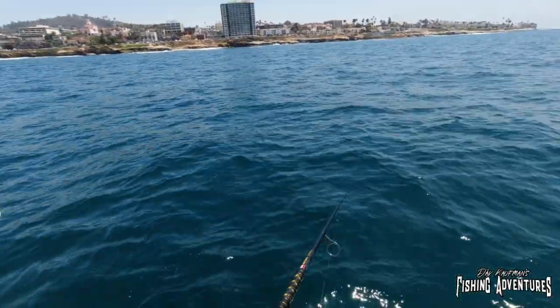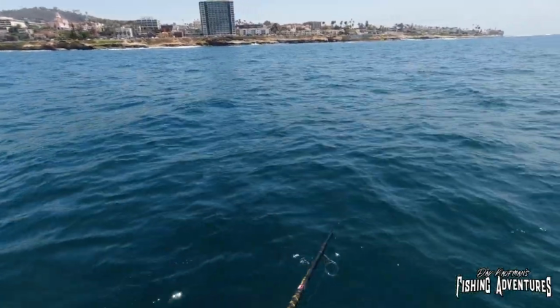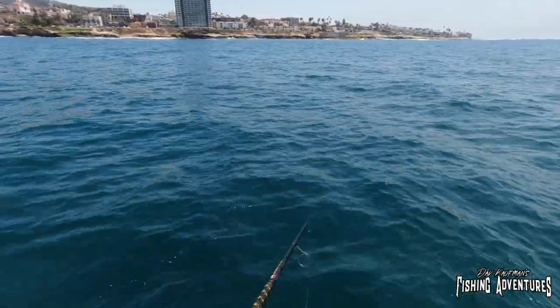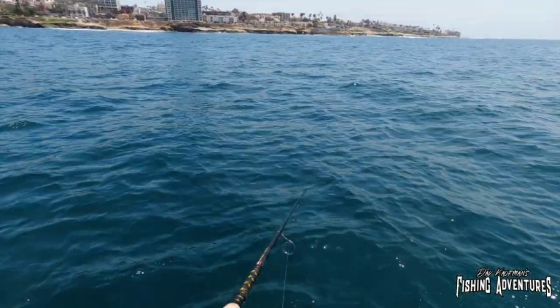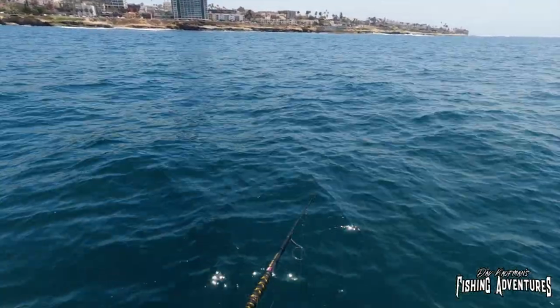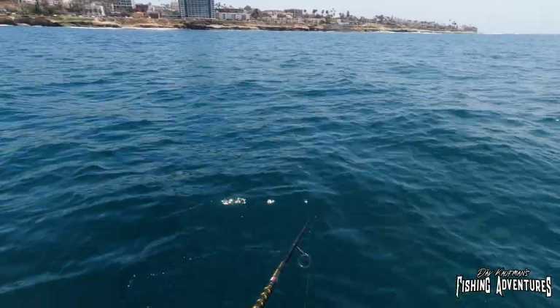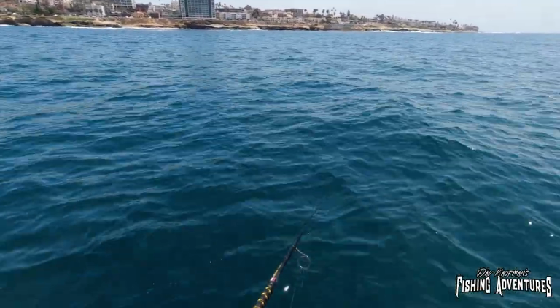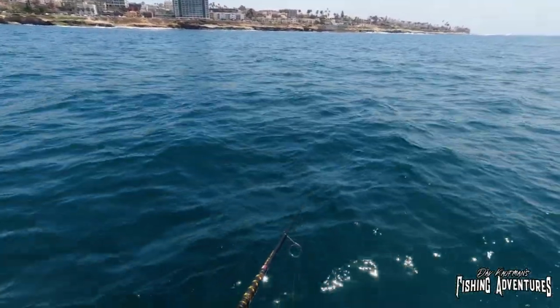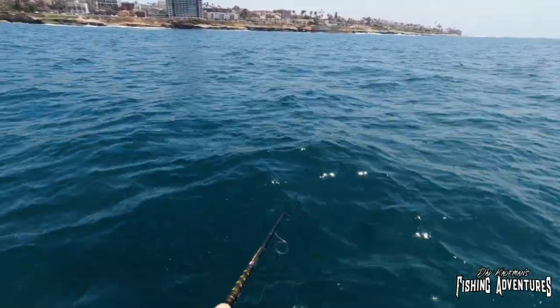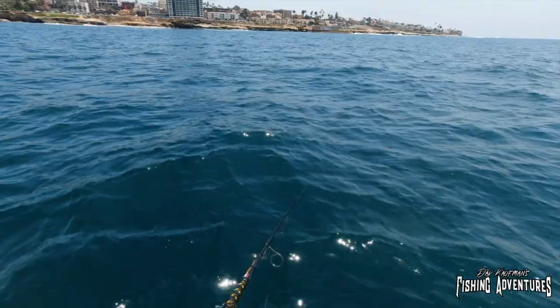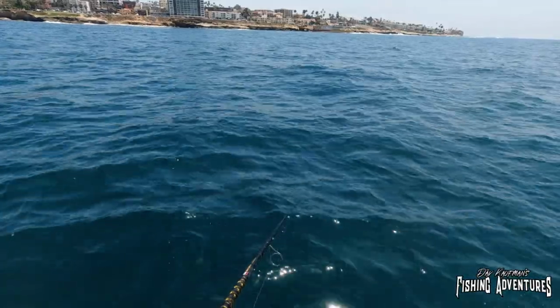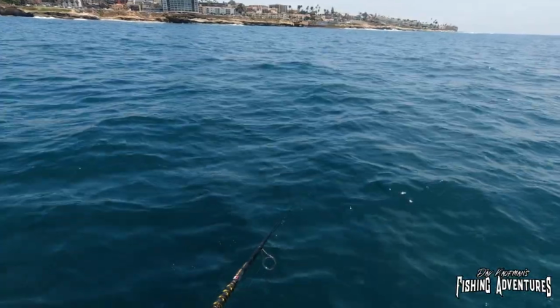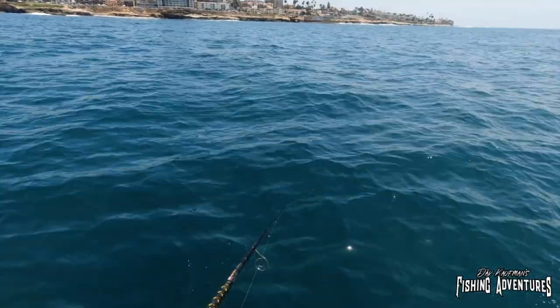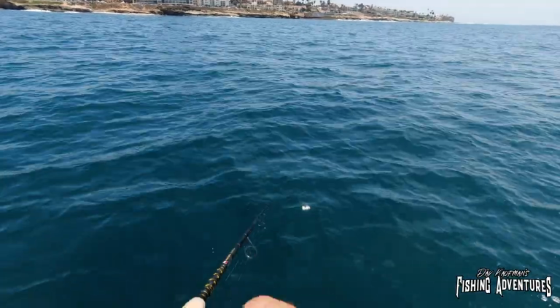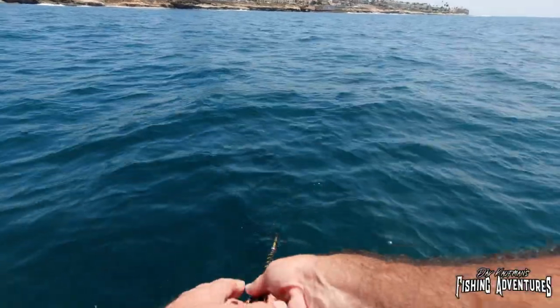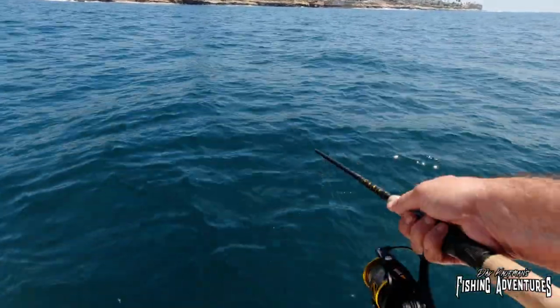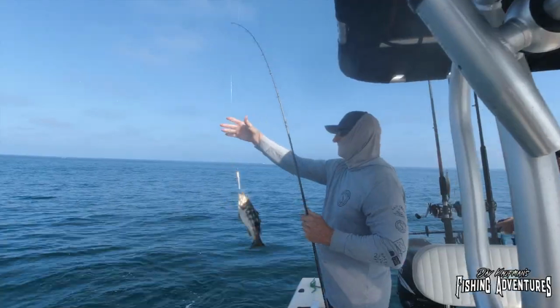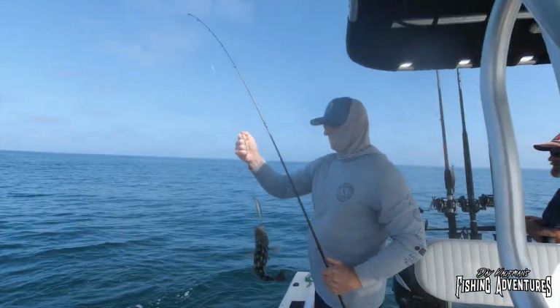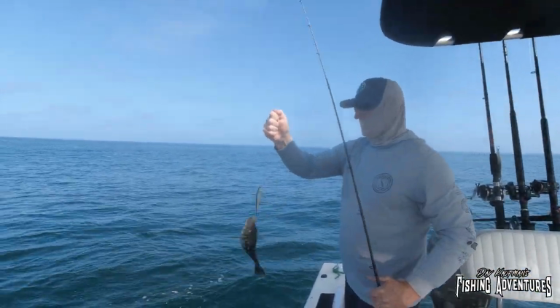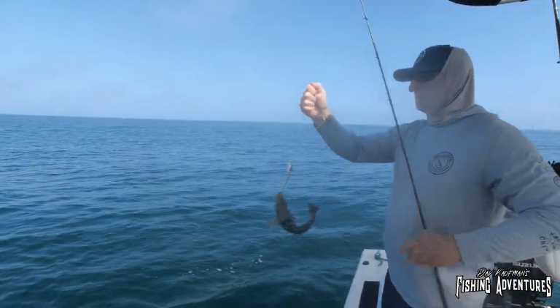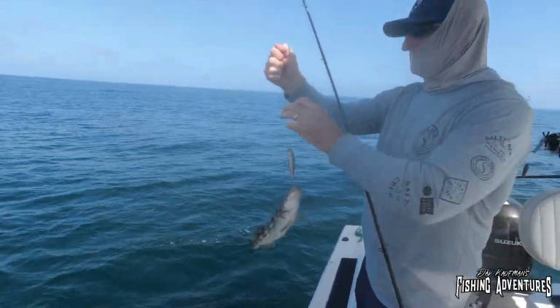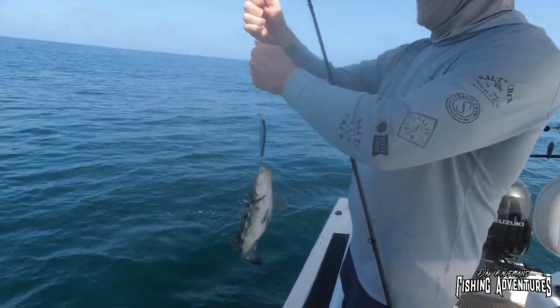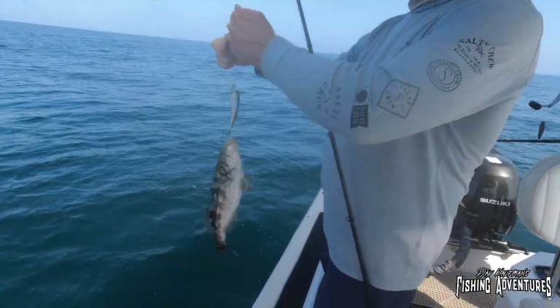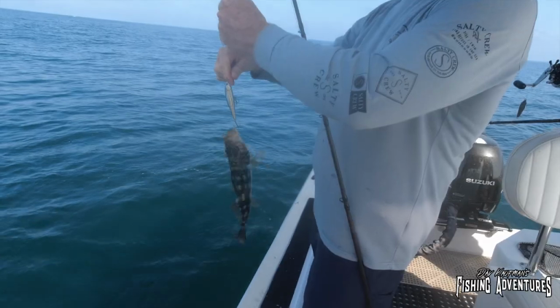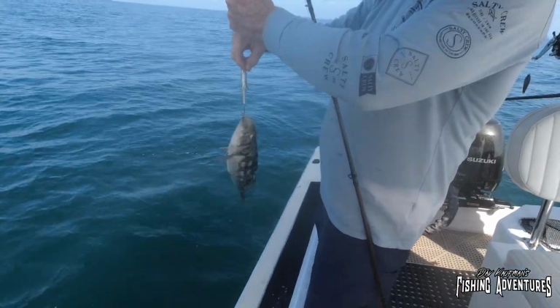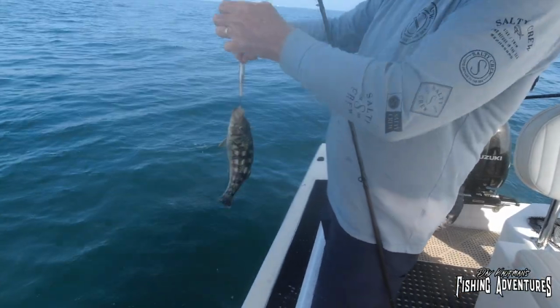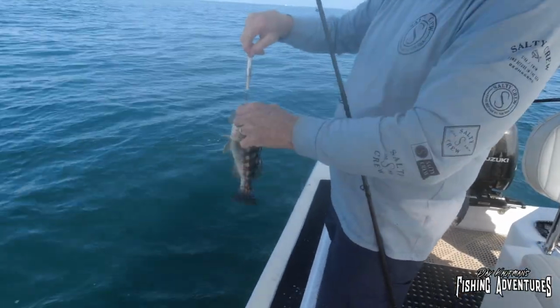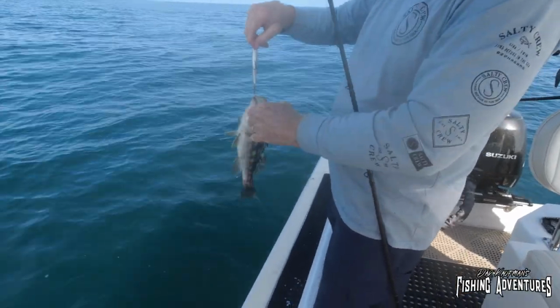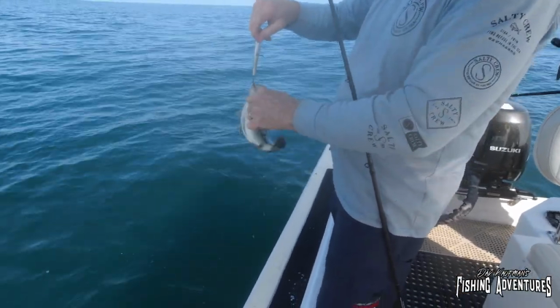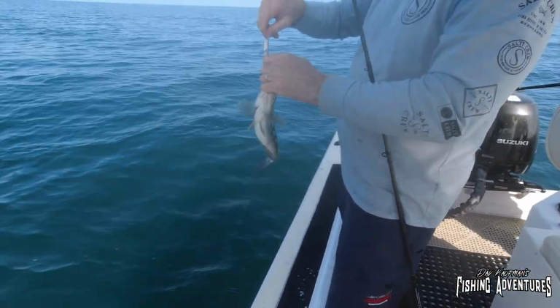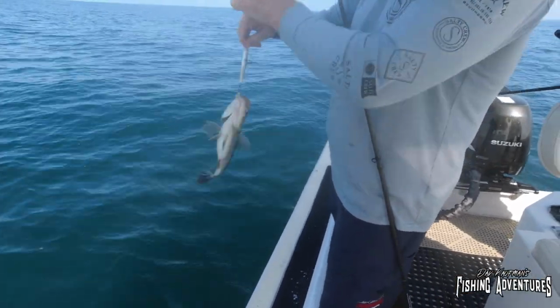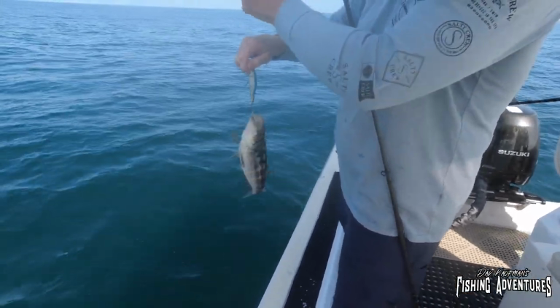Yeah, let's go with 30... or 40. Let's go with 40 — 40 is good. Look at that, that's a bigger bass. This is our specialty!